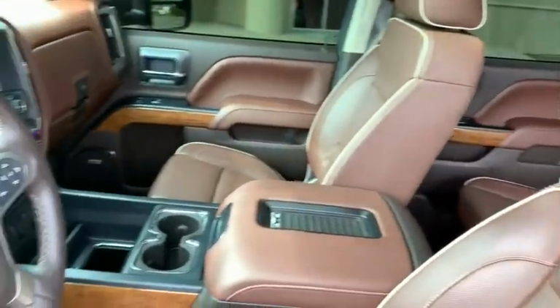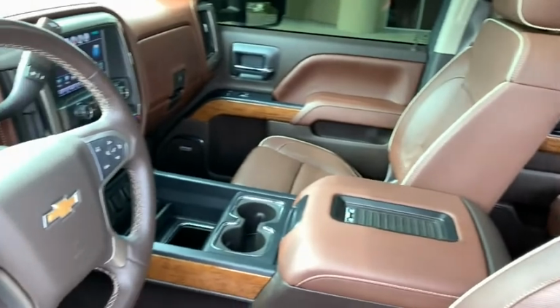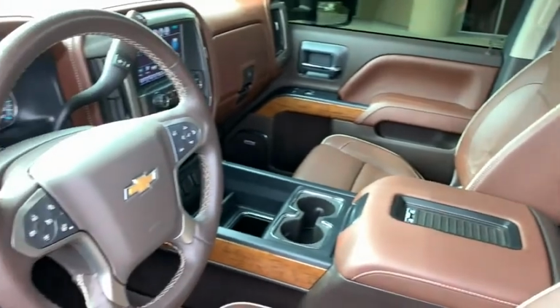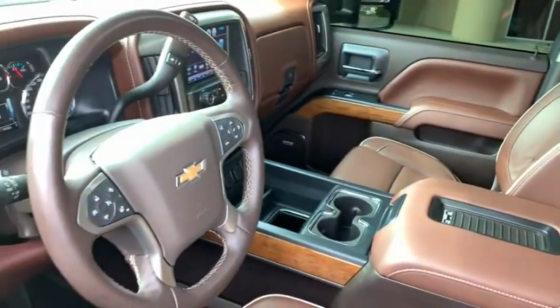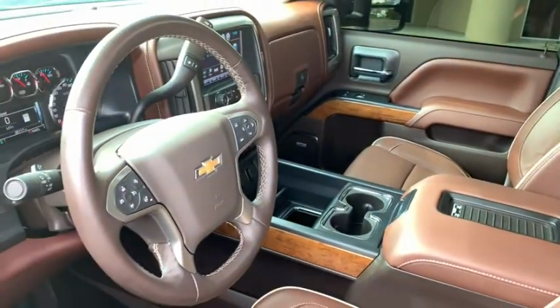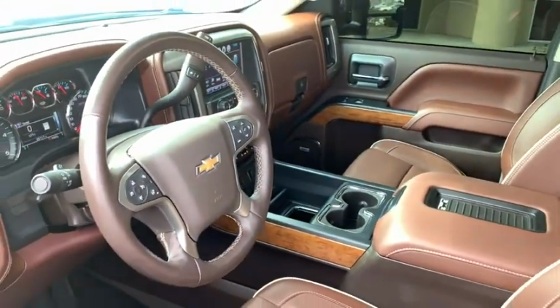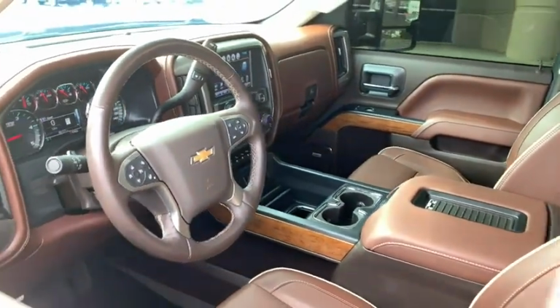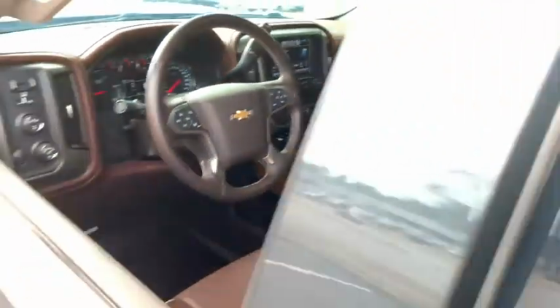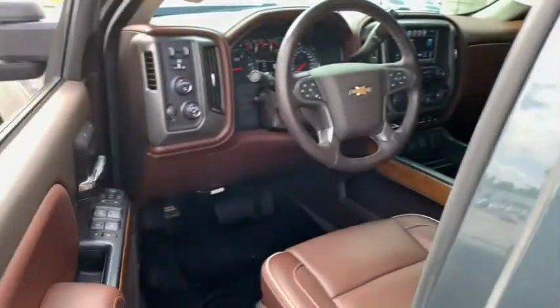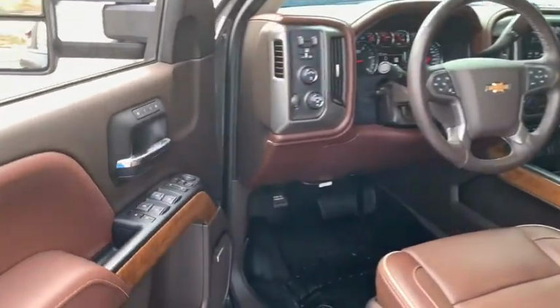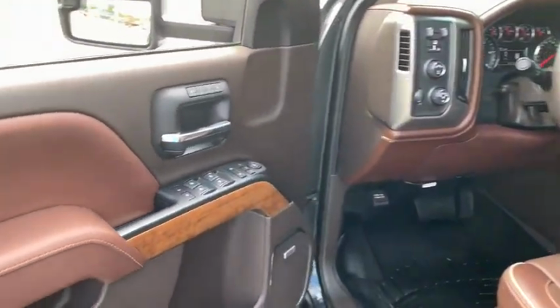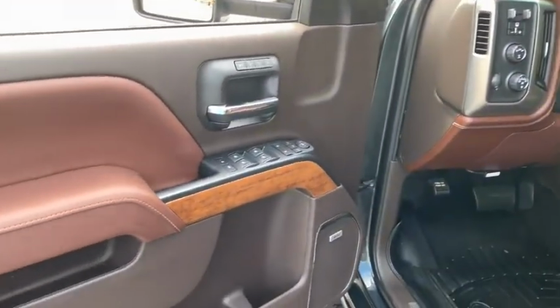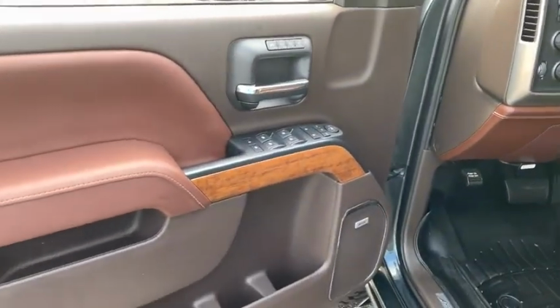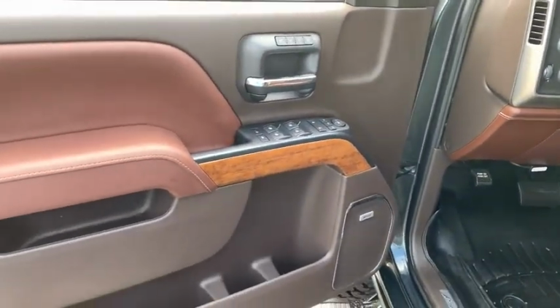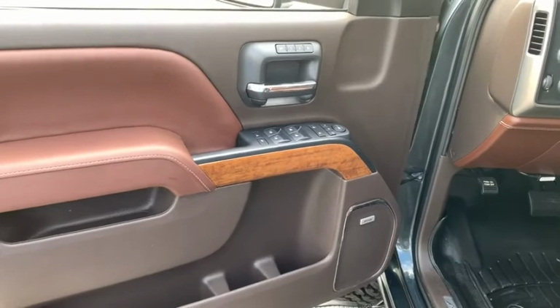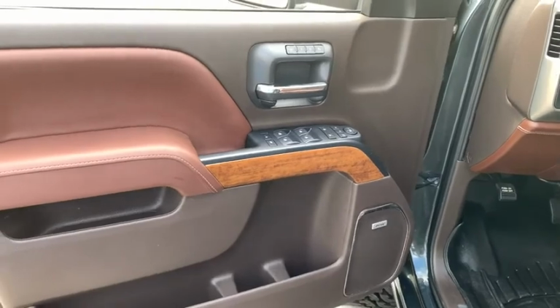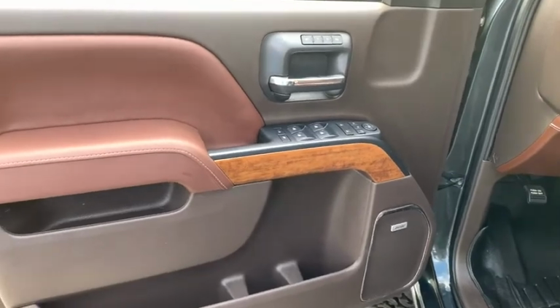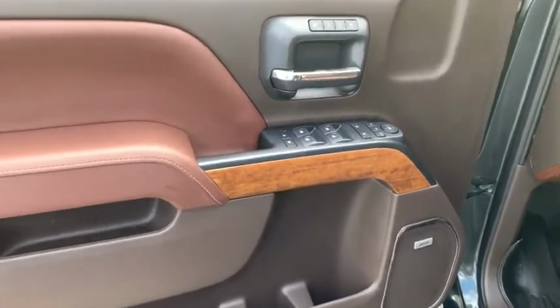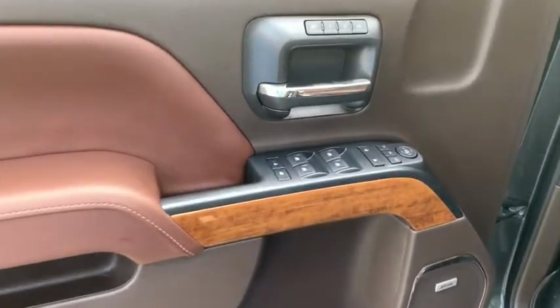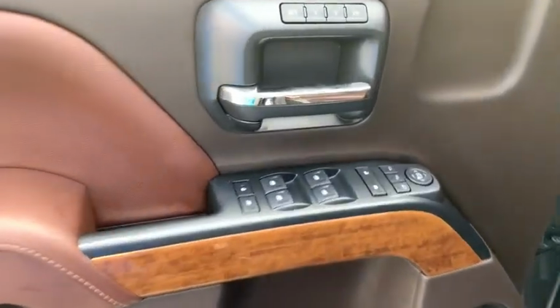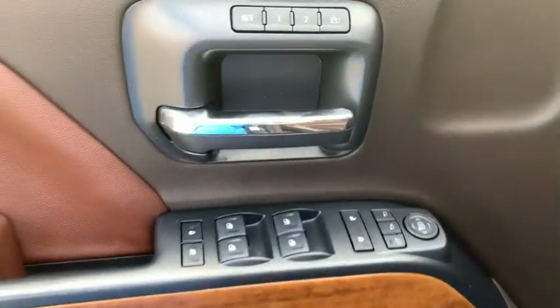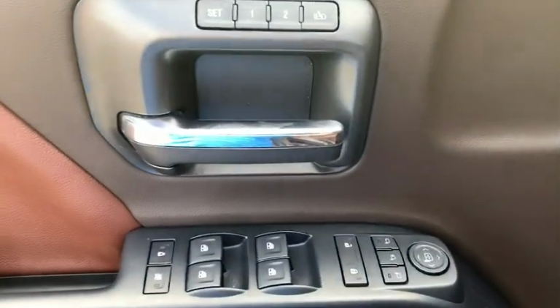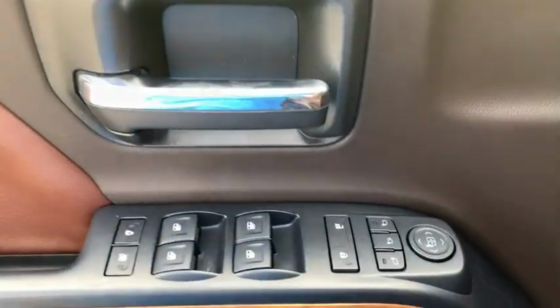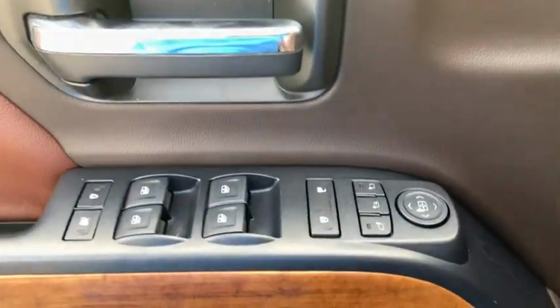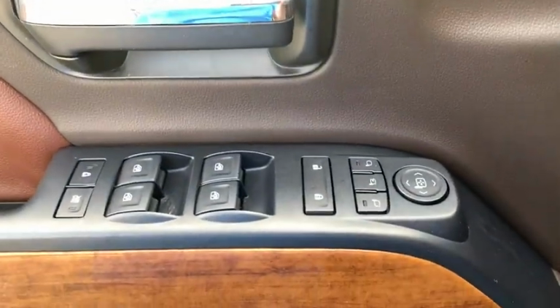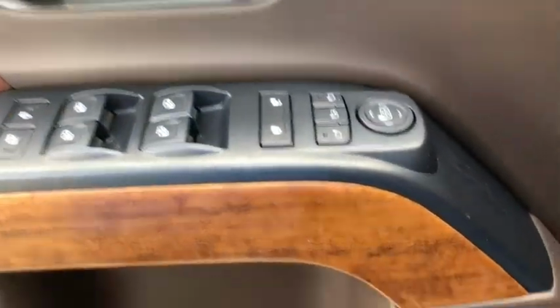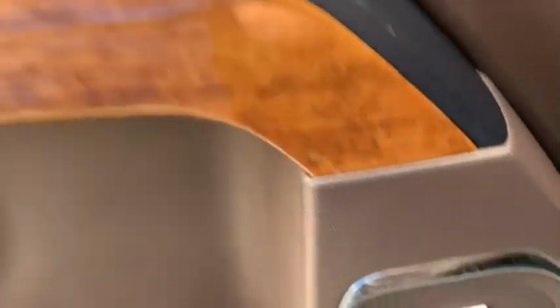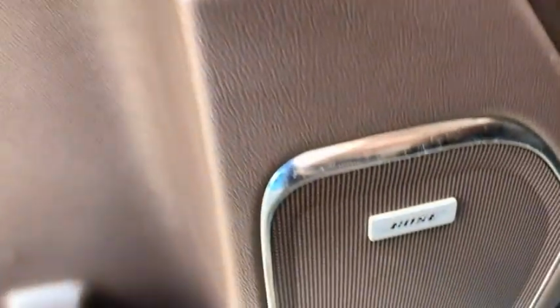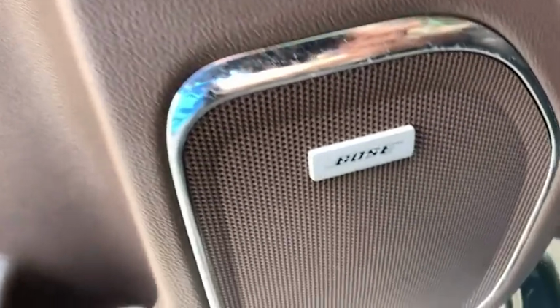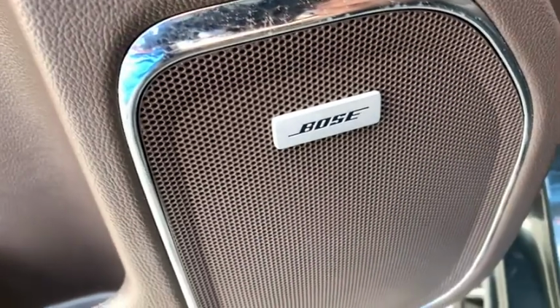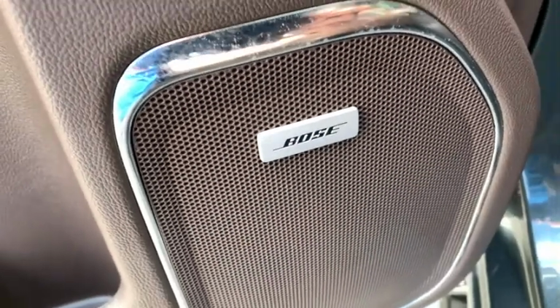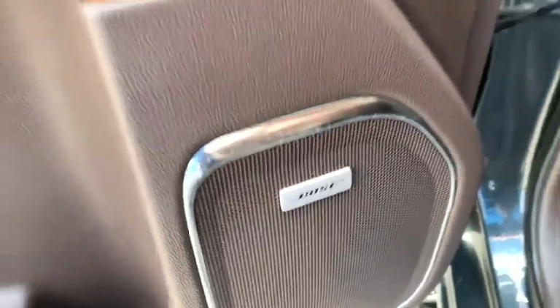Power steering, chrome mirror caps, floor mats, four-wheel disc brakes, universal garage door opener, center armrest, CD player, electronic stability control, fog lights, security system.